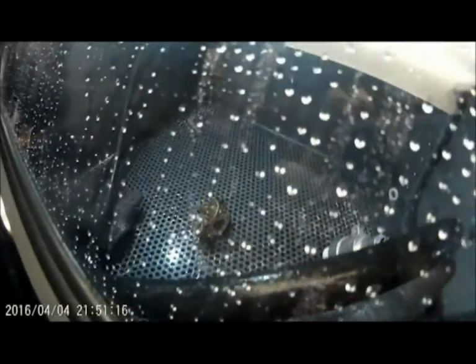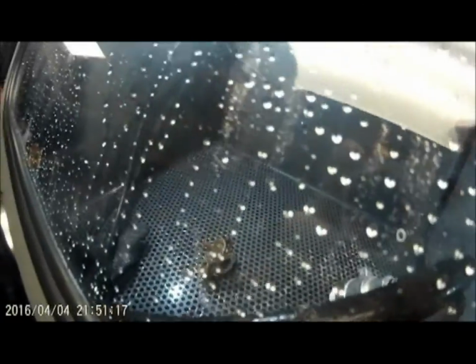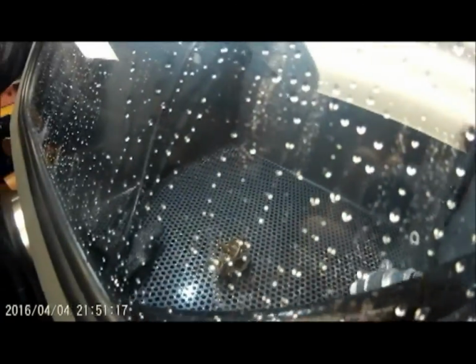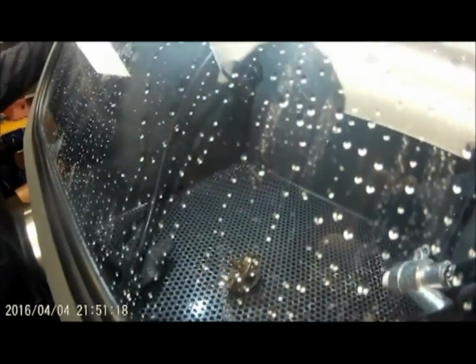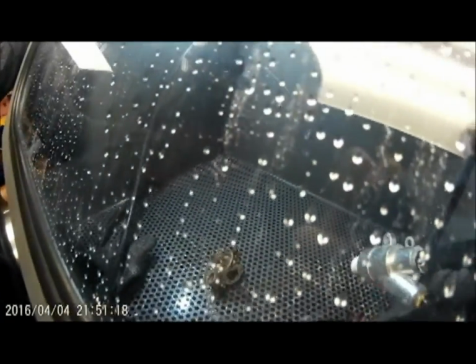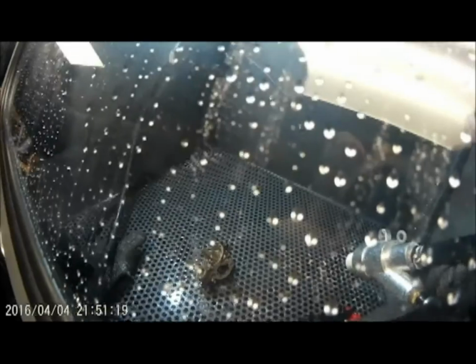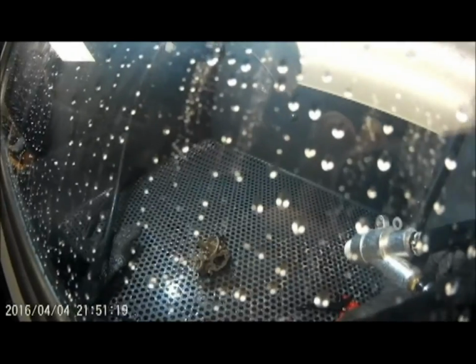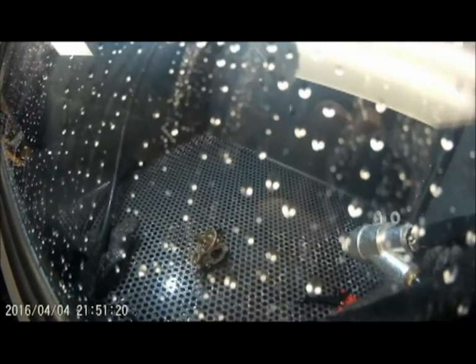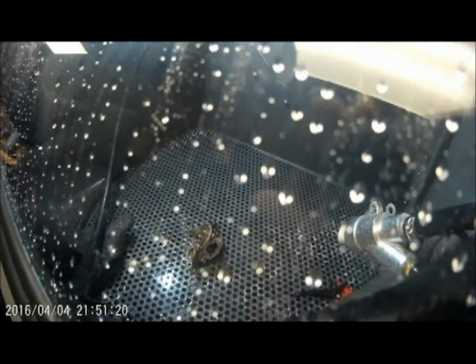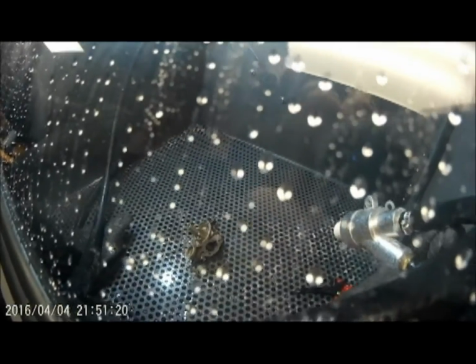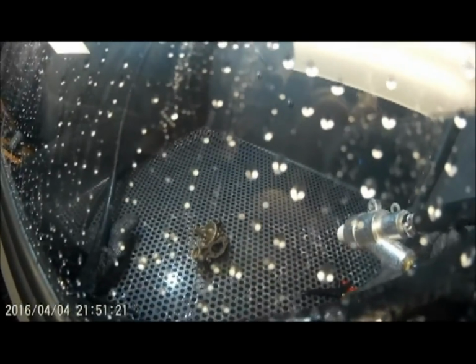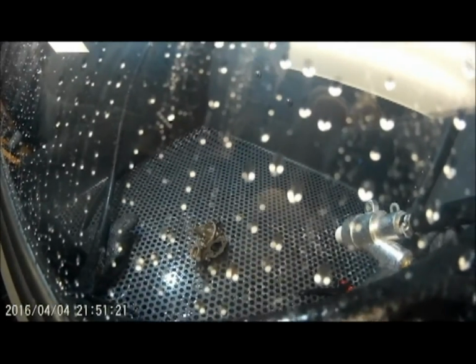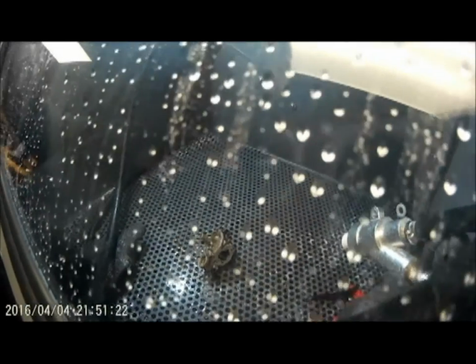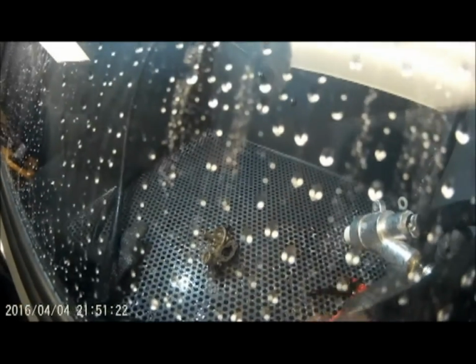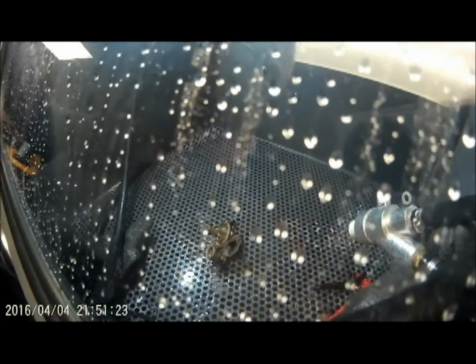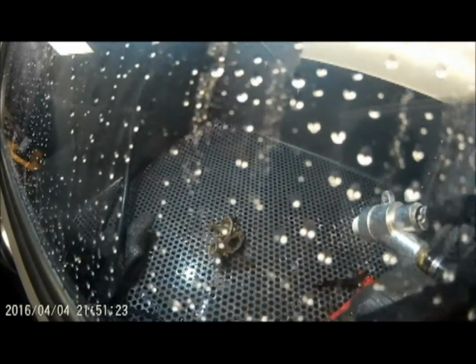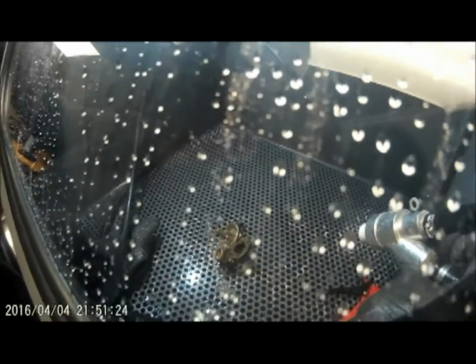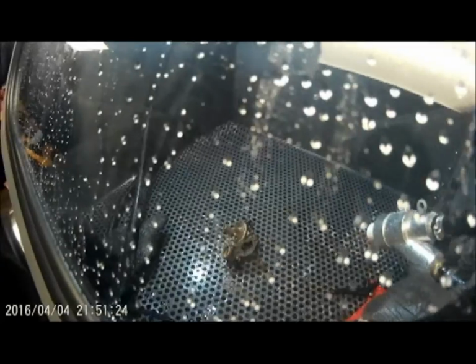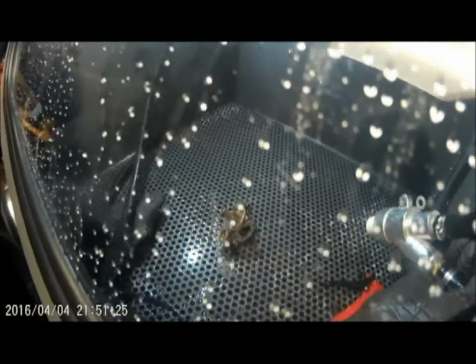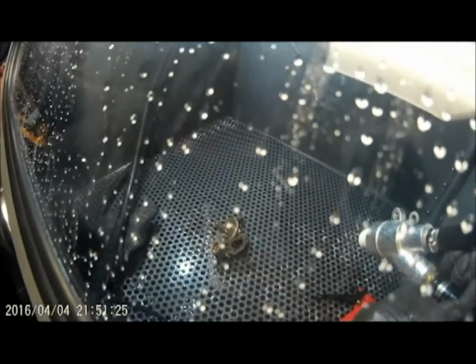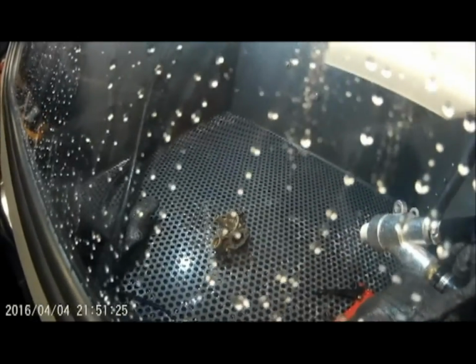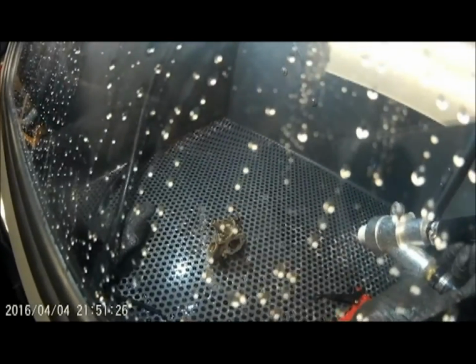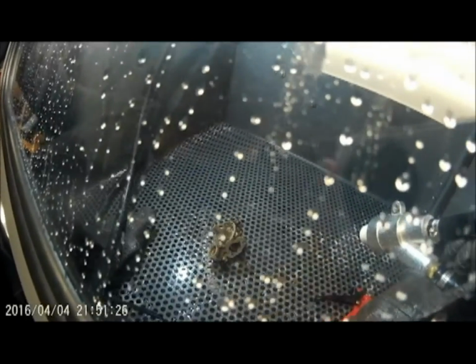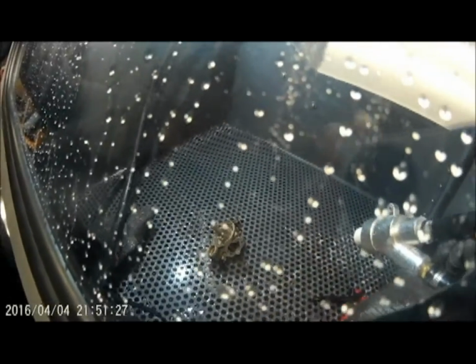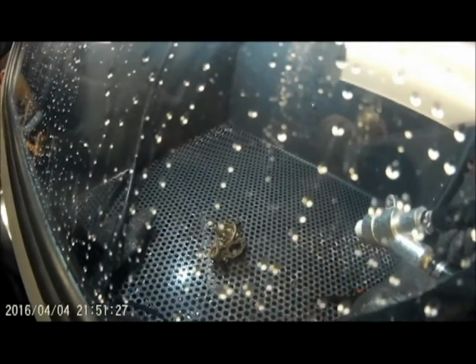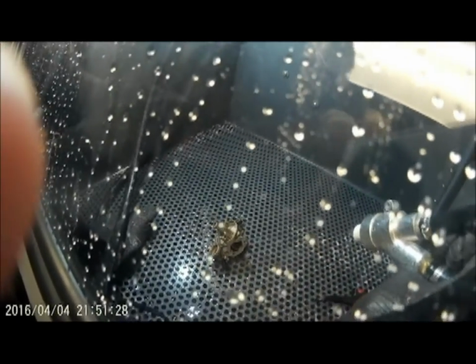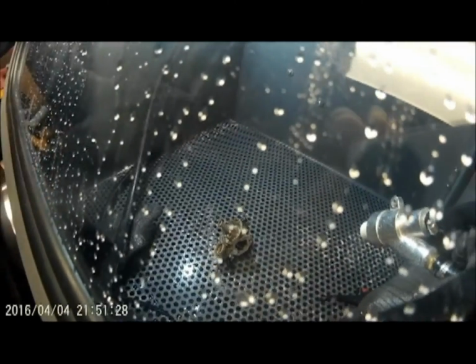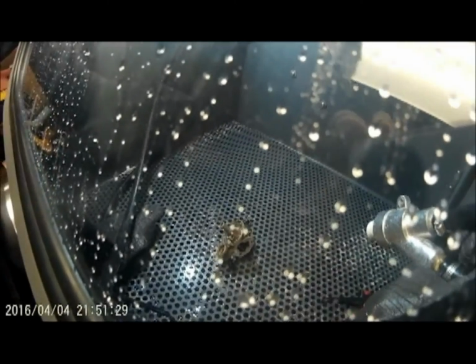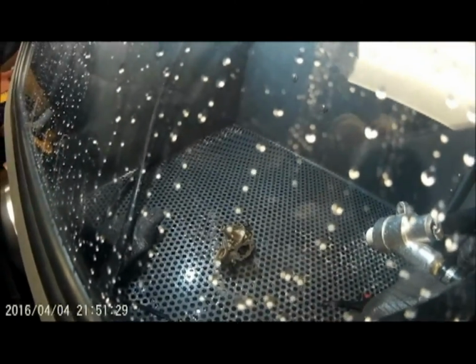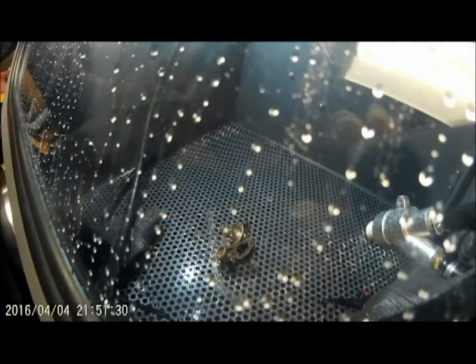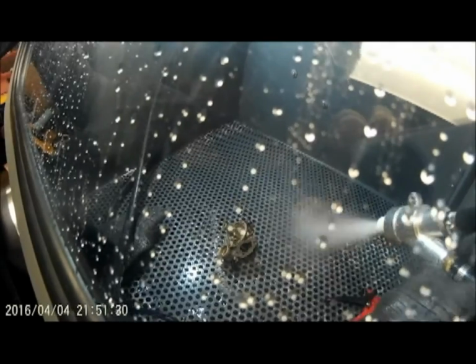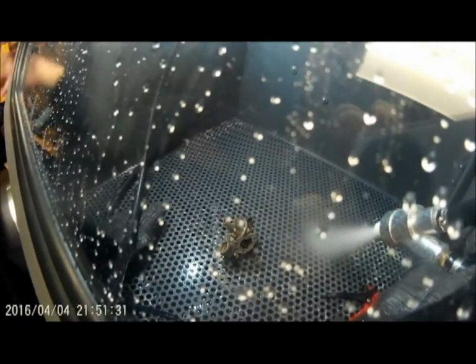Okay, we have the carburetor loaded in the machine. If you're not familiar with this, this is a slurry blaster. It'll shoot a mixture of glass beads and water at high pressure air. So let's turn it on and see what it does to the carburetor.